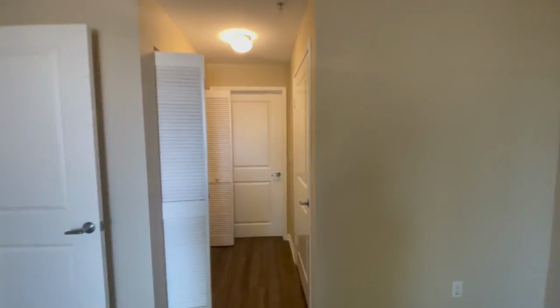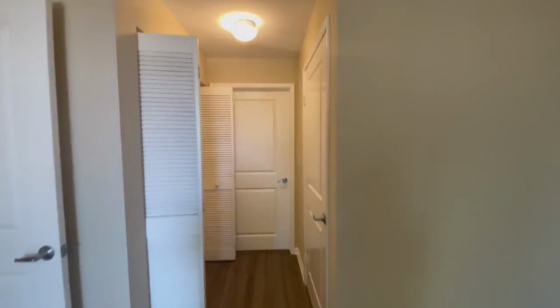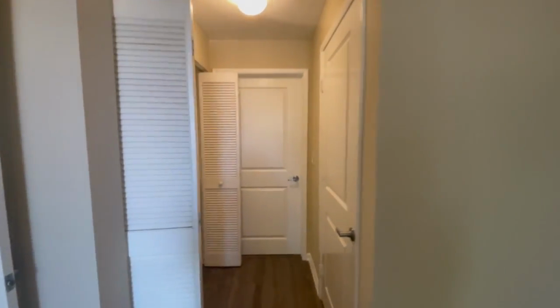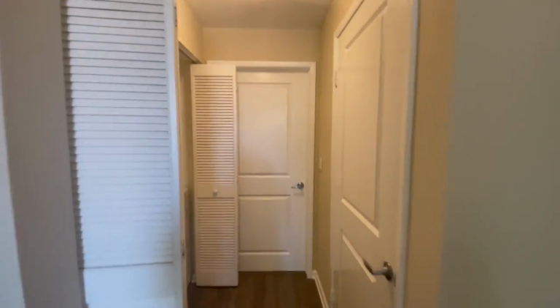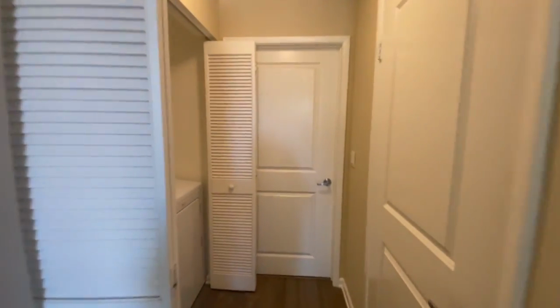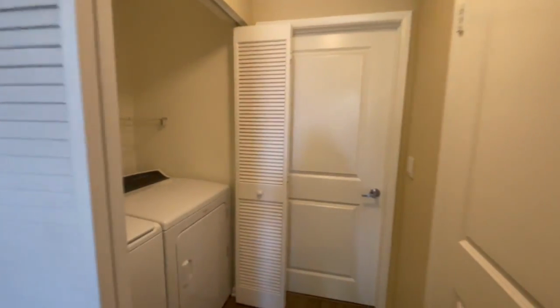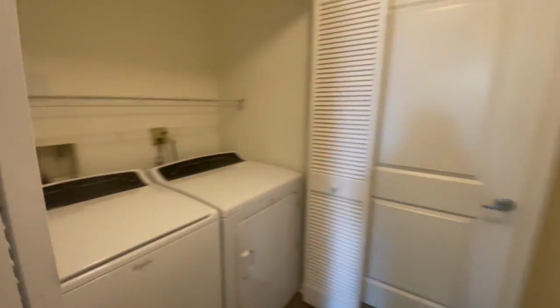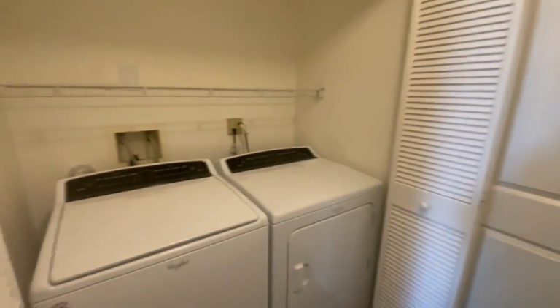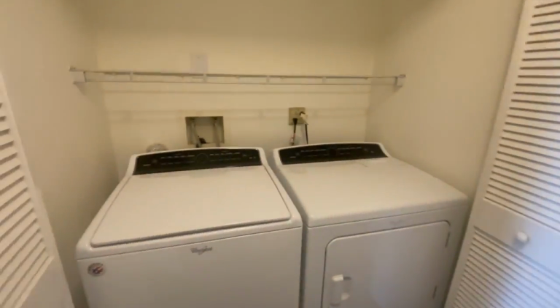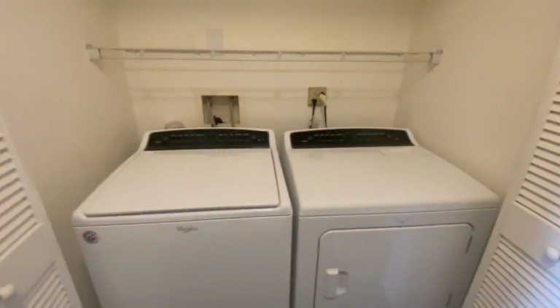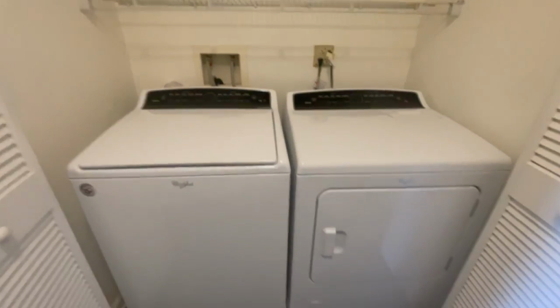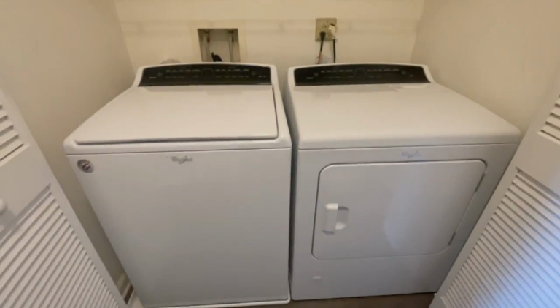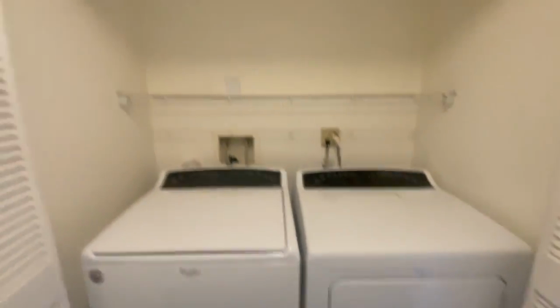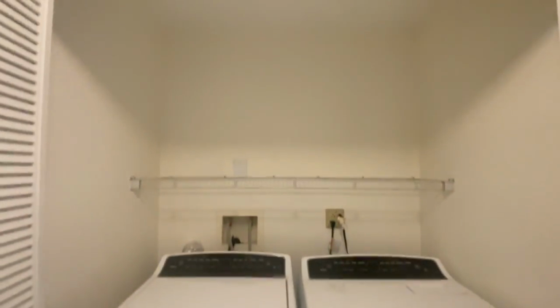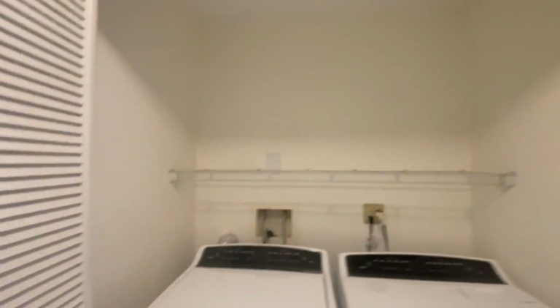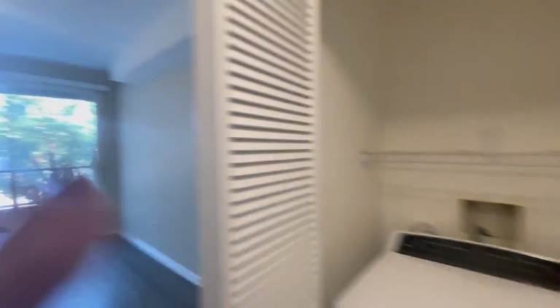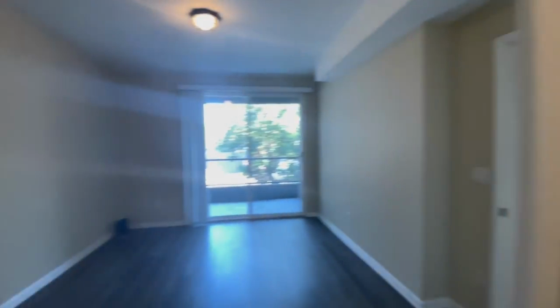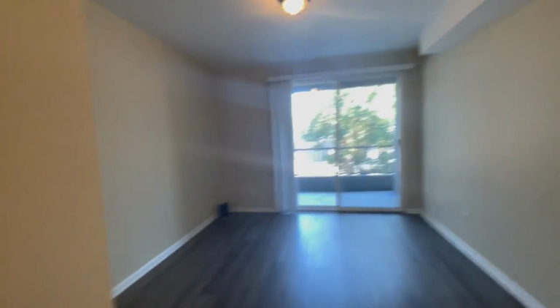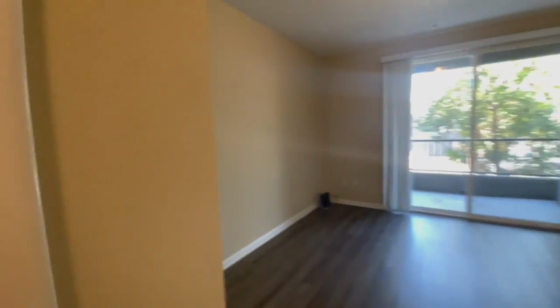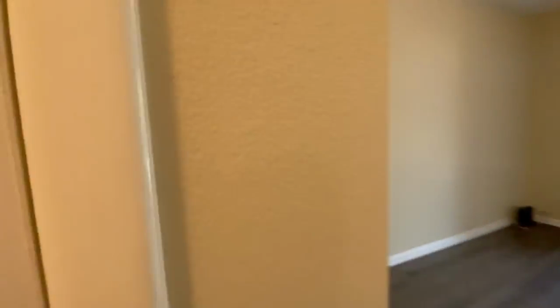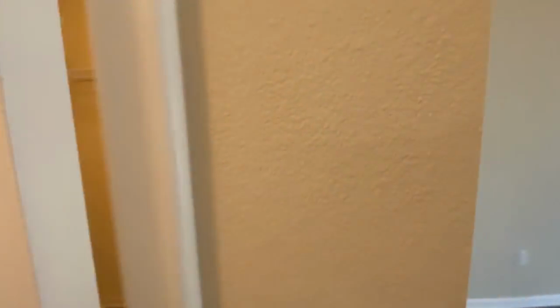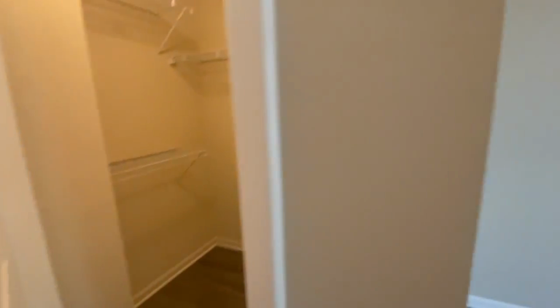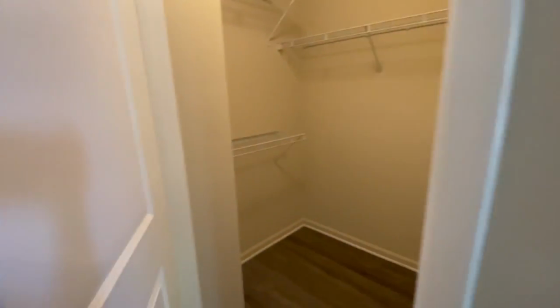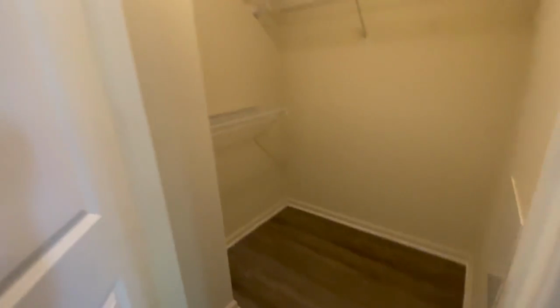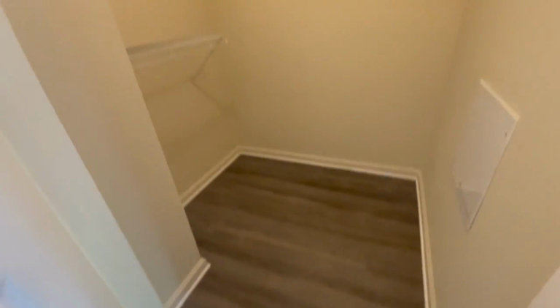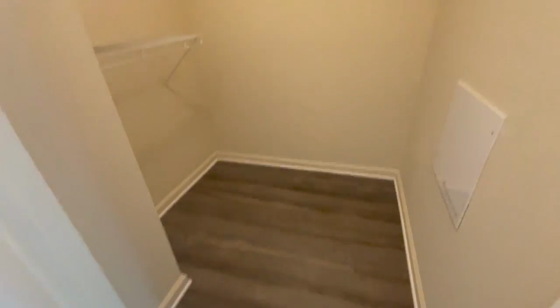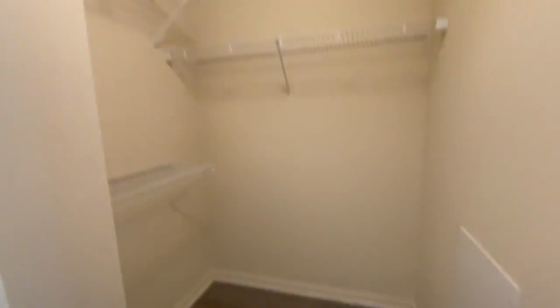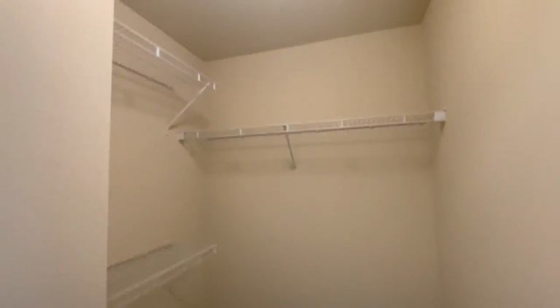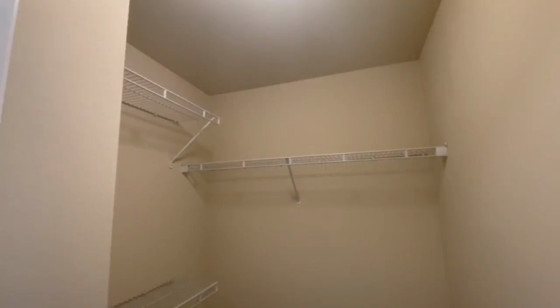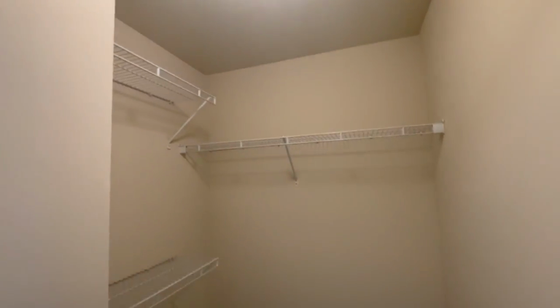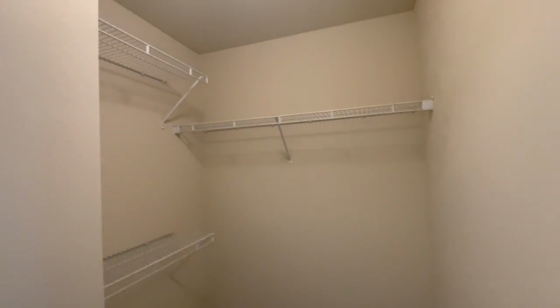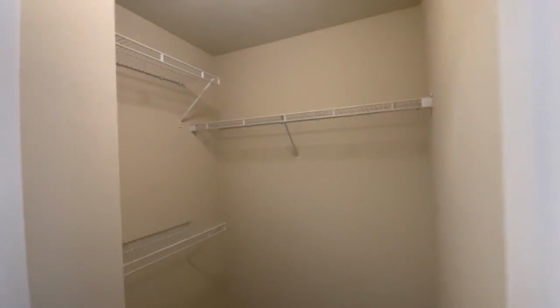This unit also has laundry in unit, both washer and dryer, and a huge walk-in closet with plenty of space.